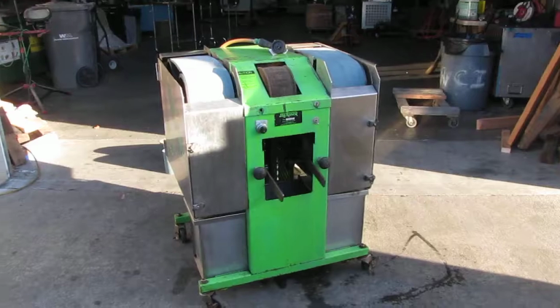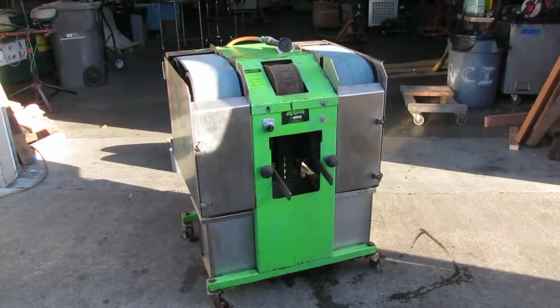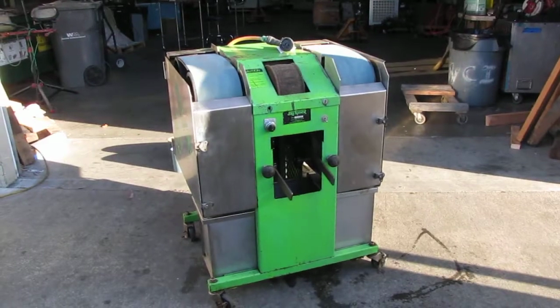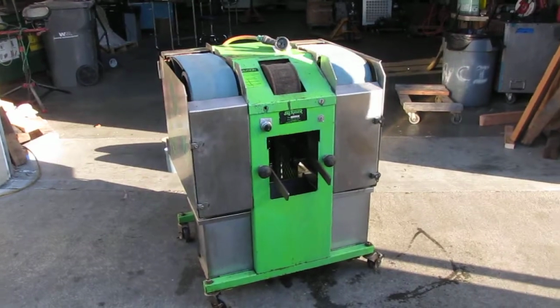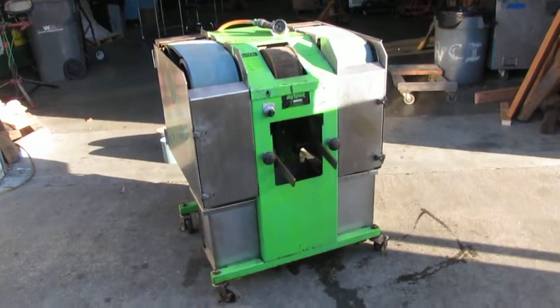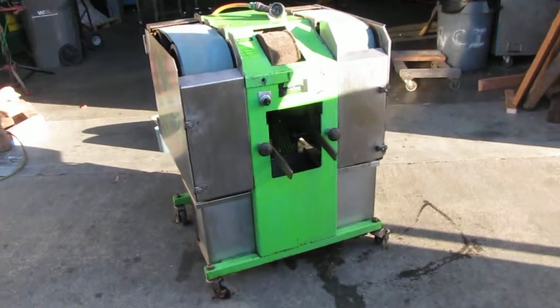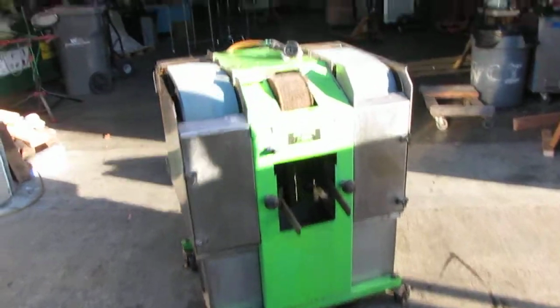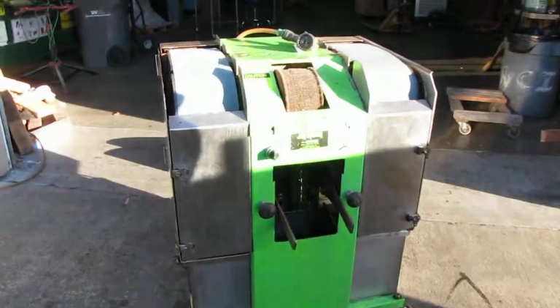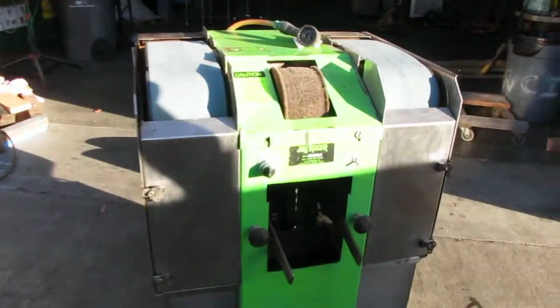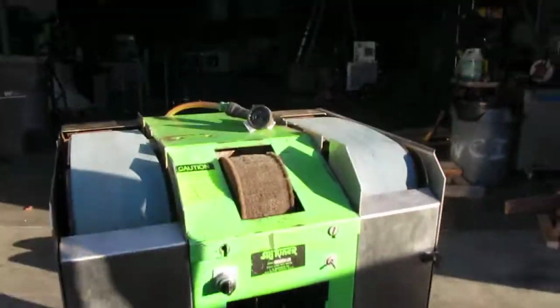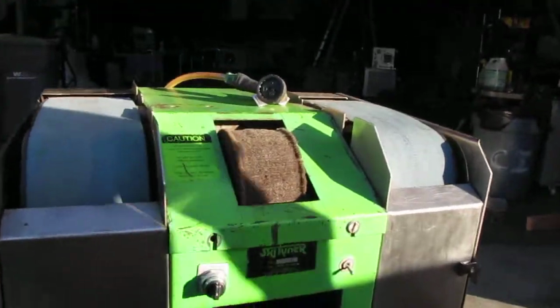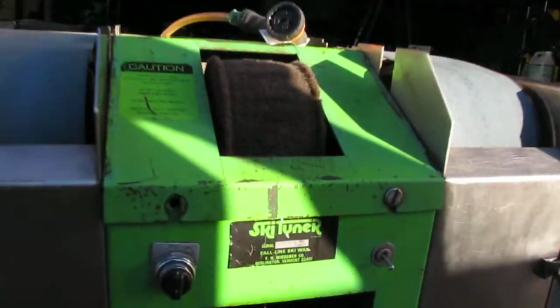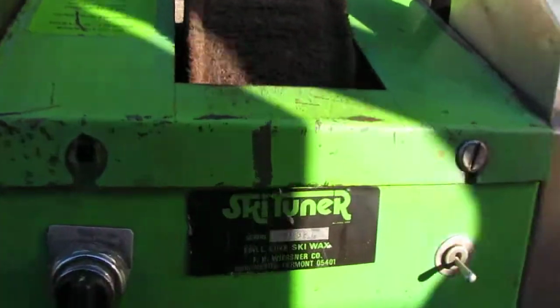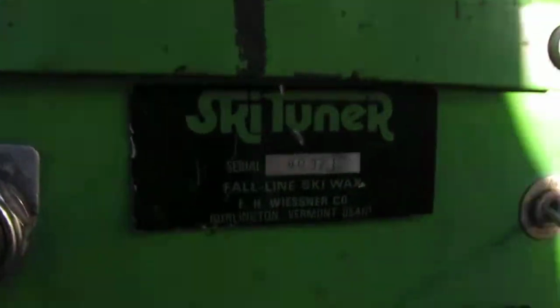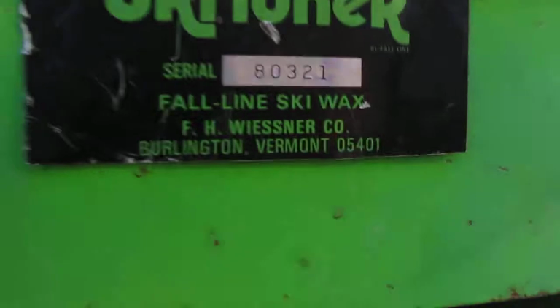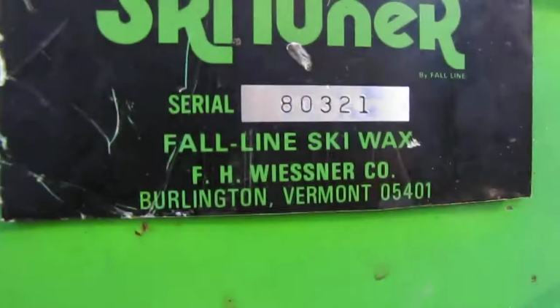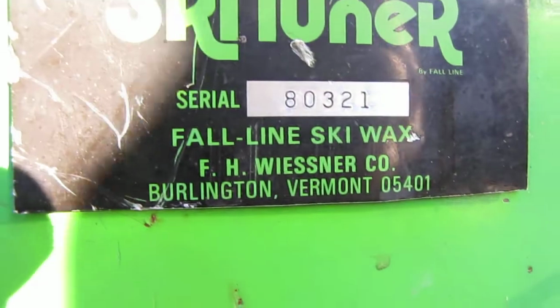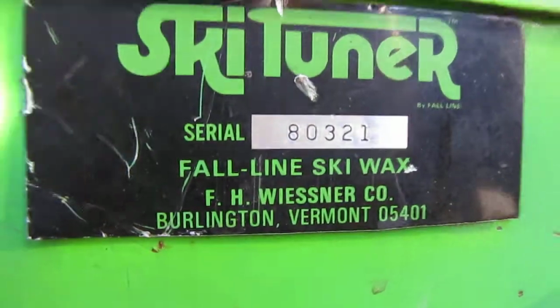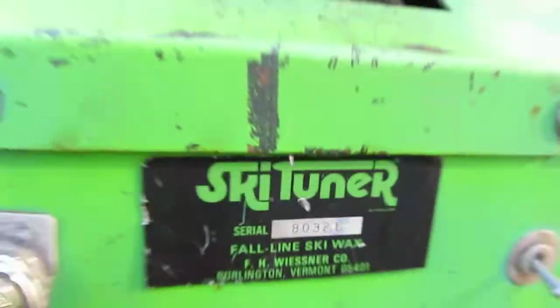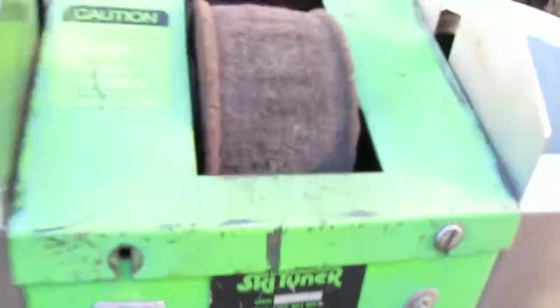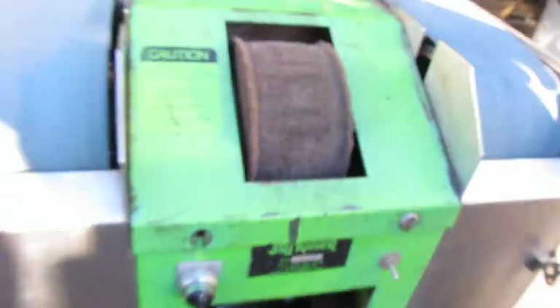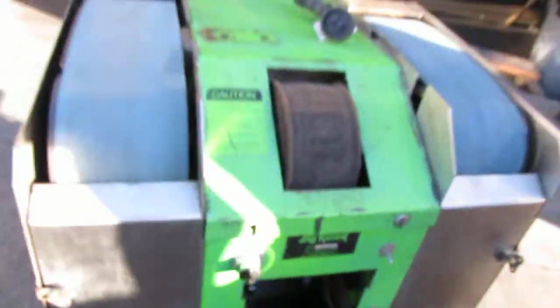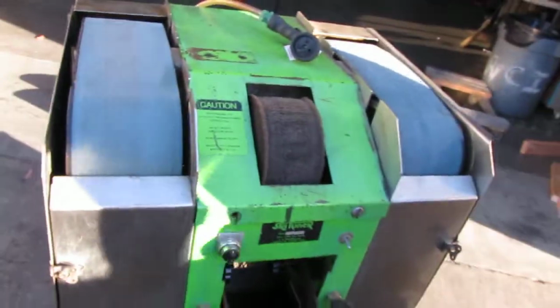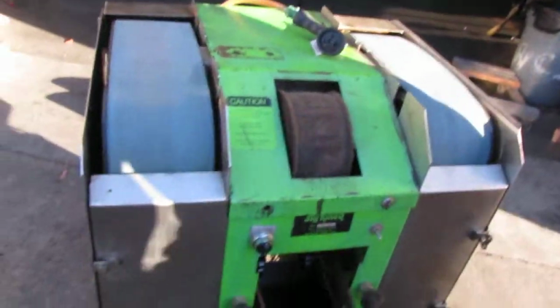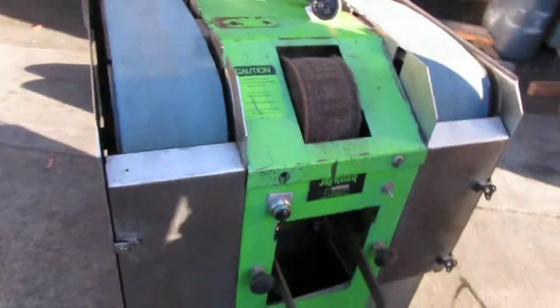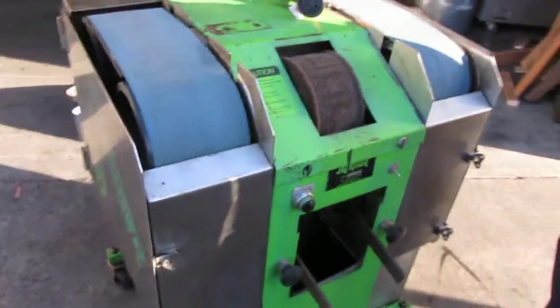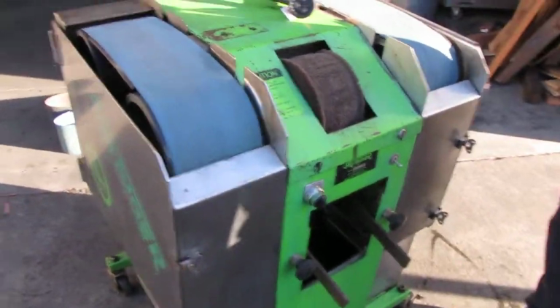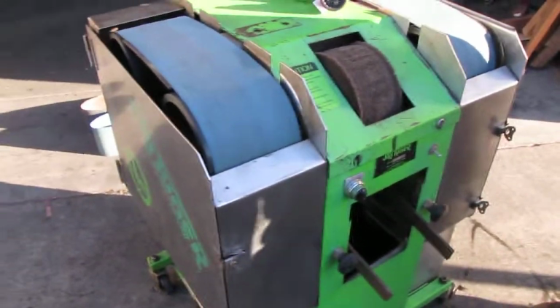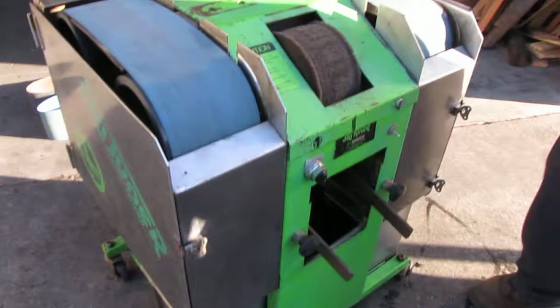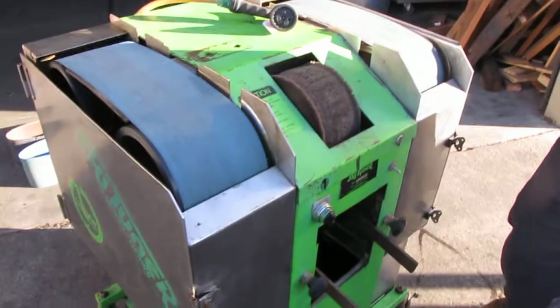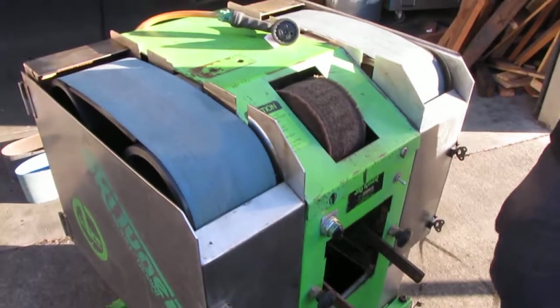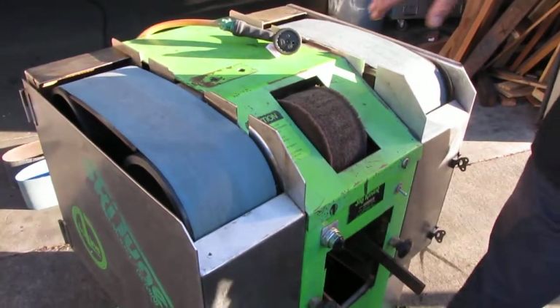Here we have a ski tuner, a ski resurfacing machine. We're going to turn it on and show you that it works. This does have a water pump, so it's a wet sander.